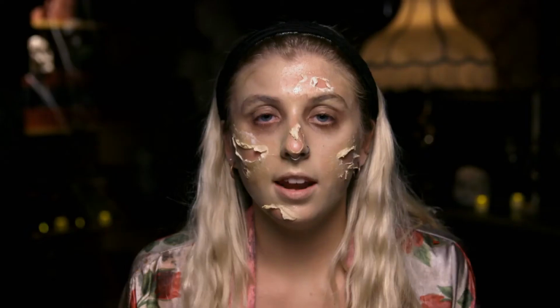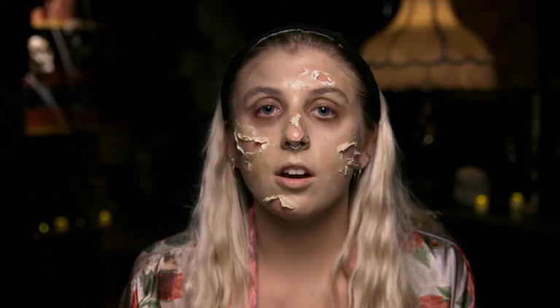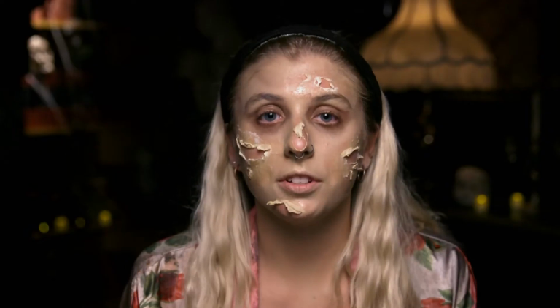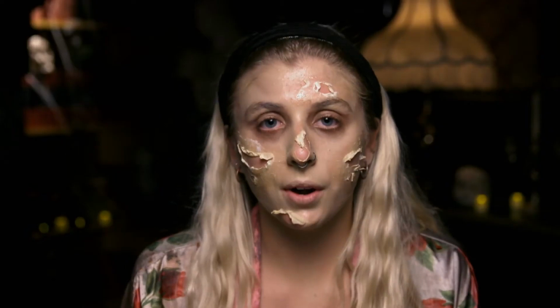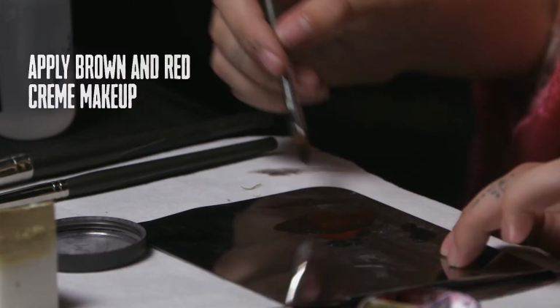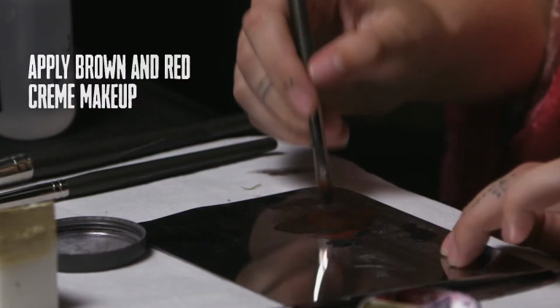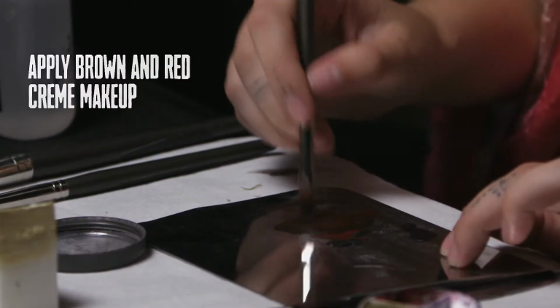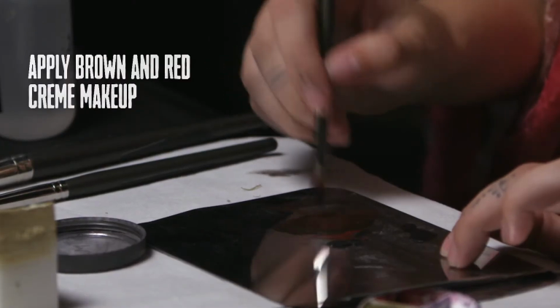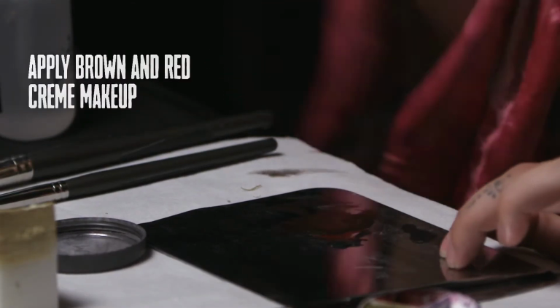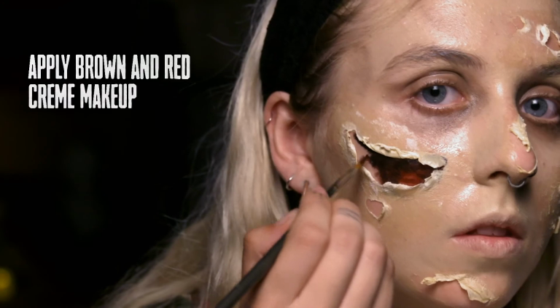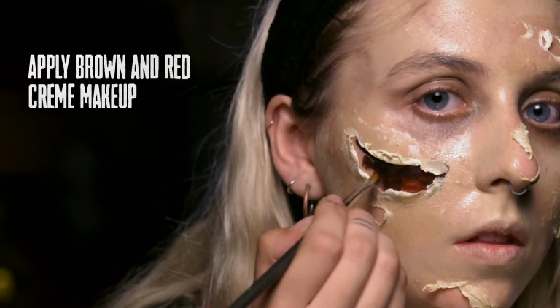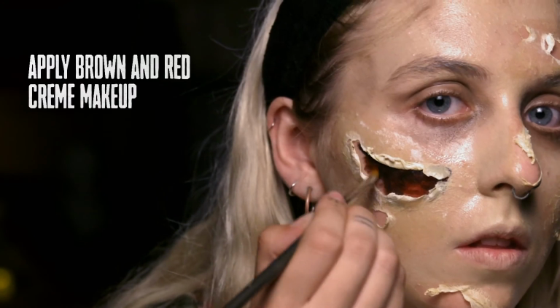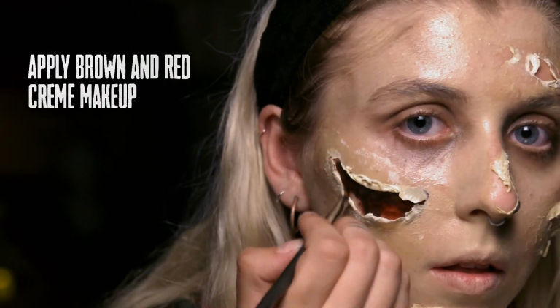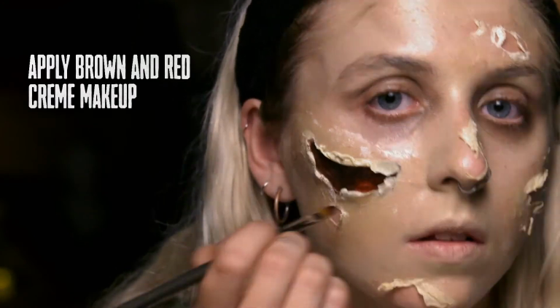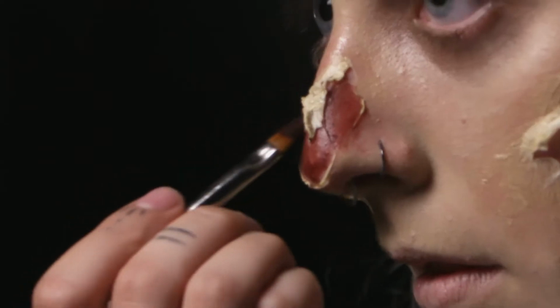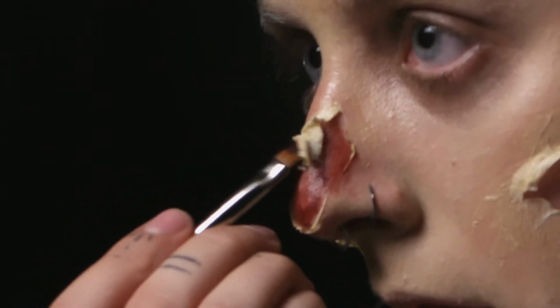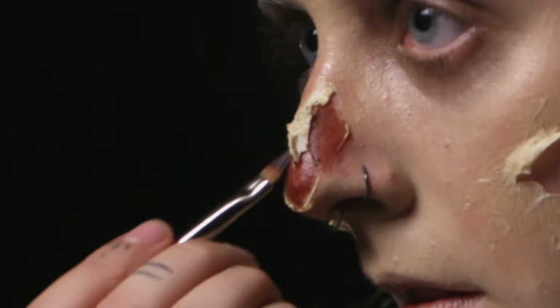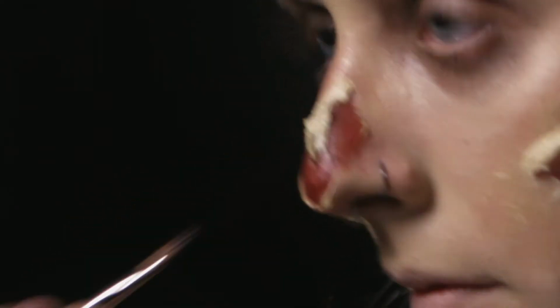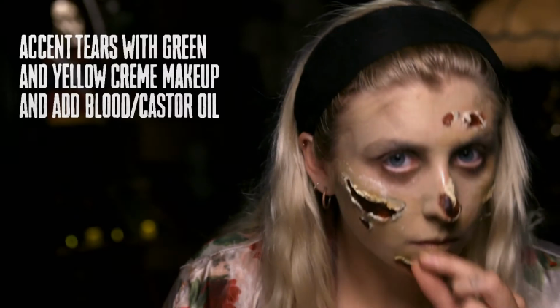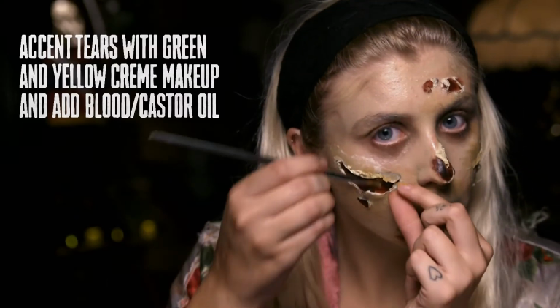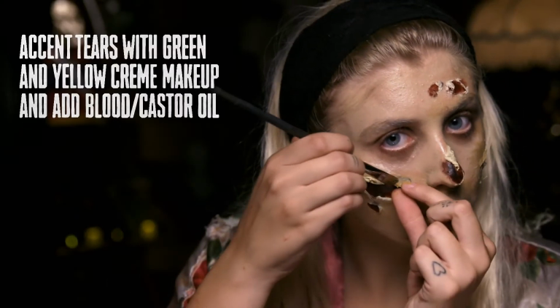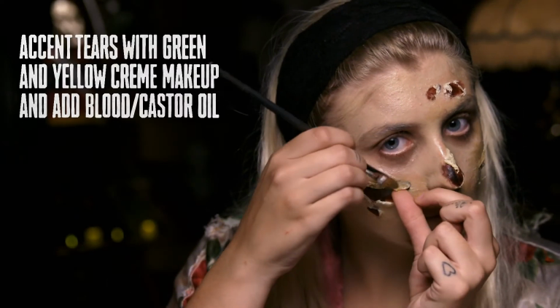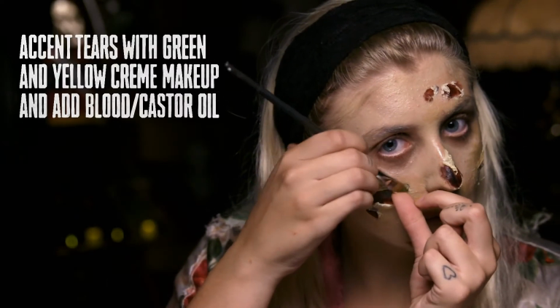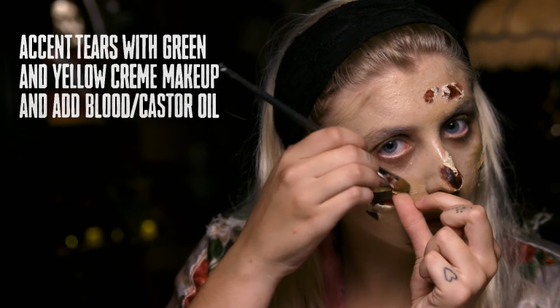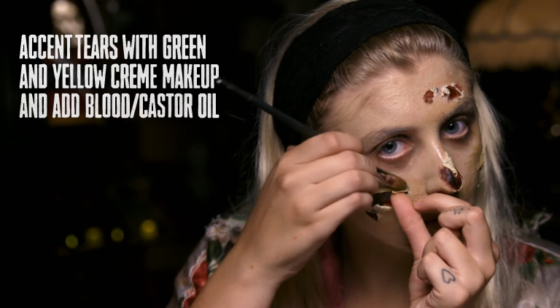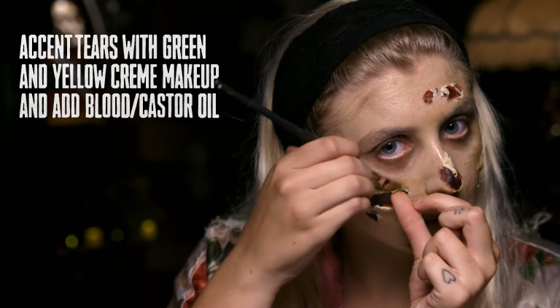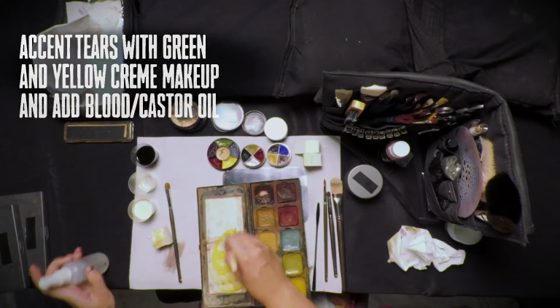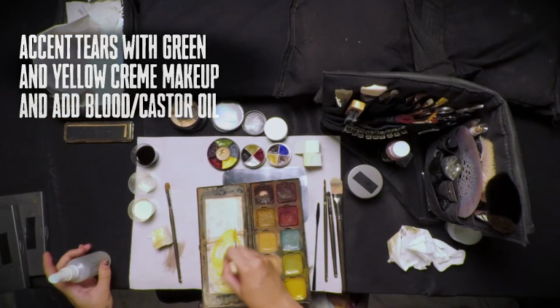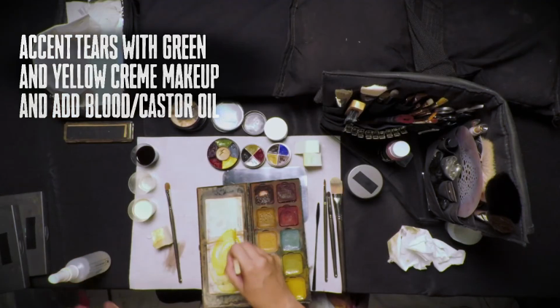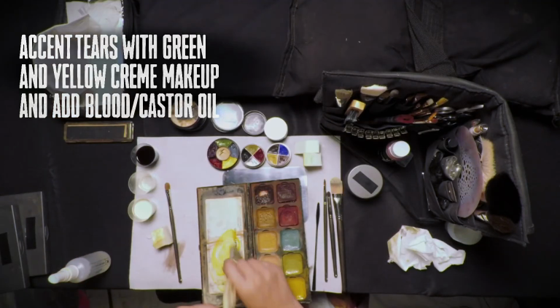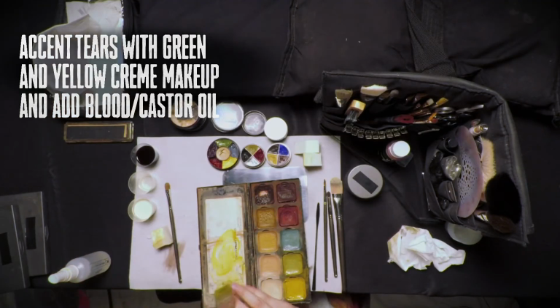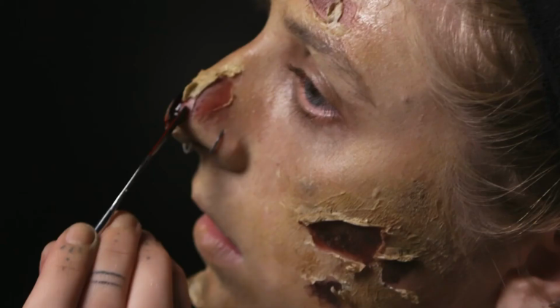Next, go in with dark browns and dark reds to the center of the rotting area to add depth. Add other rotting colors like greens and yellows, as well as blood and castor oil, to get that gooey rotting effect.